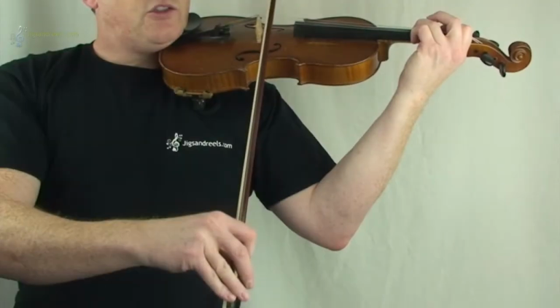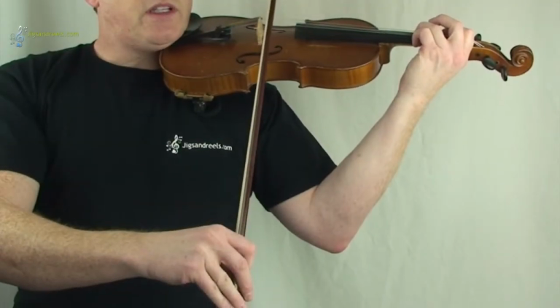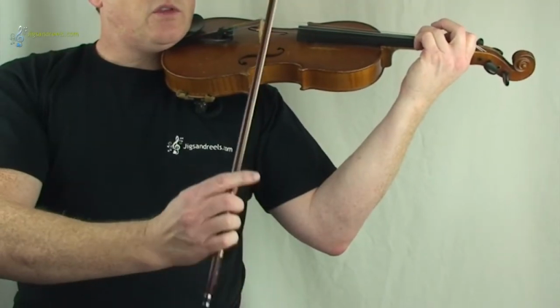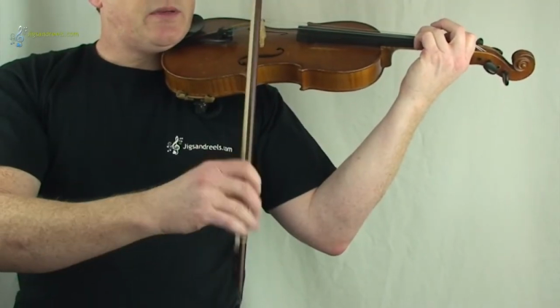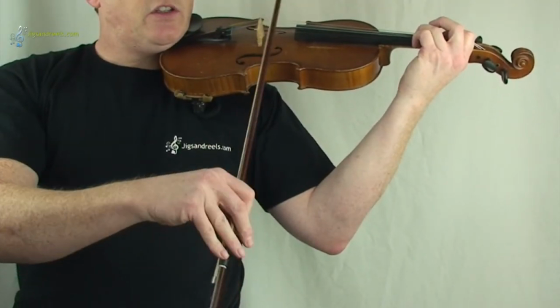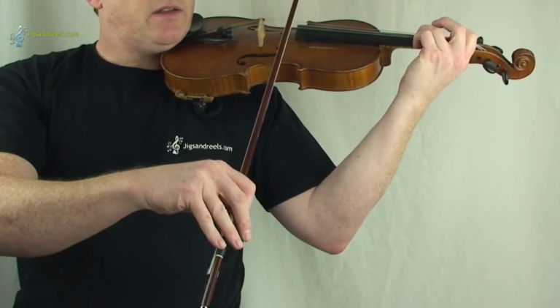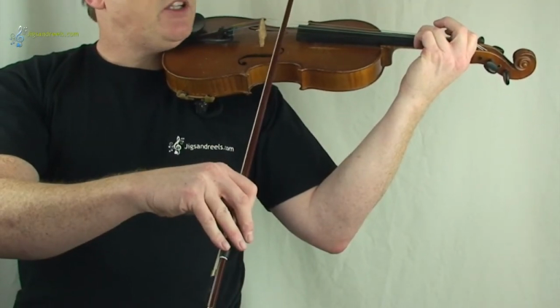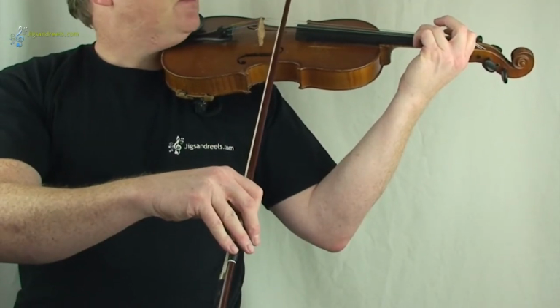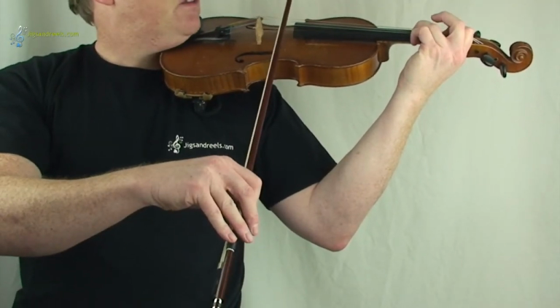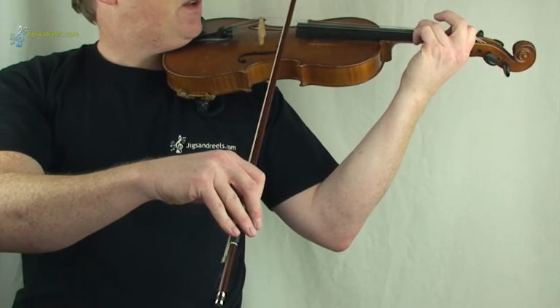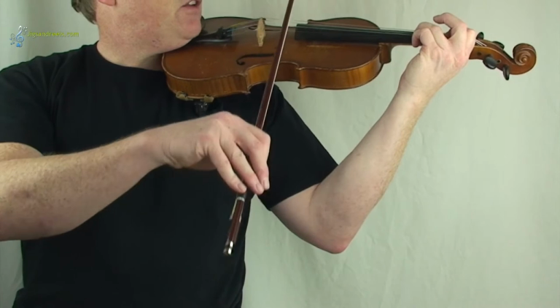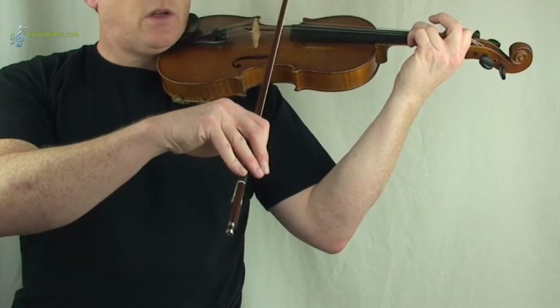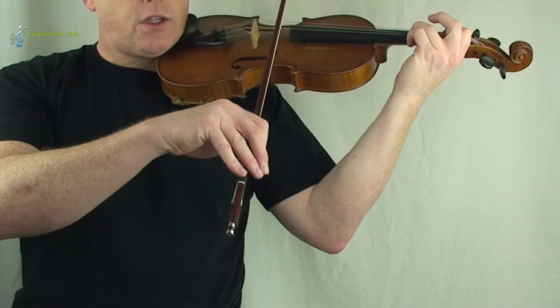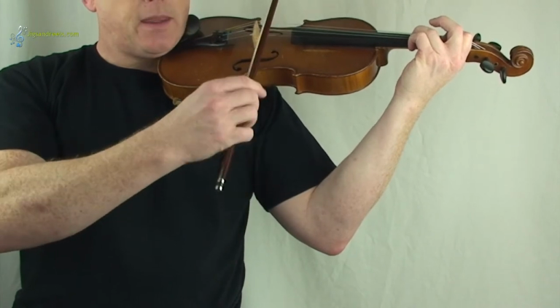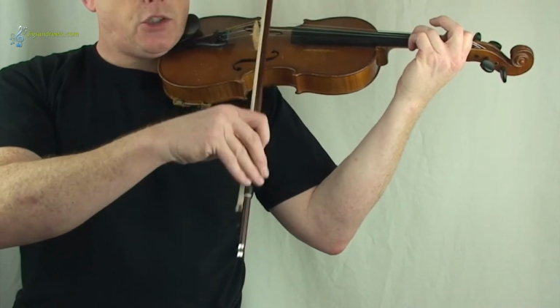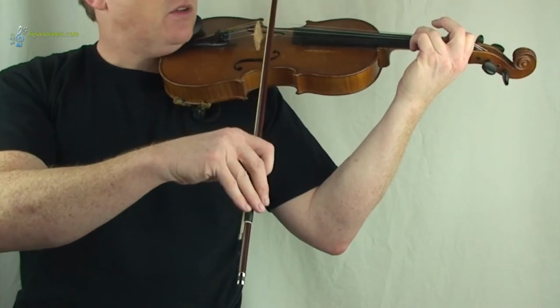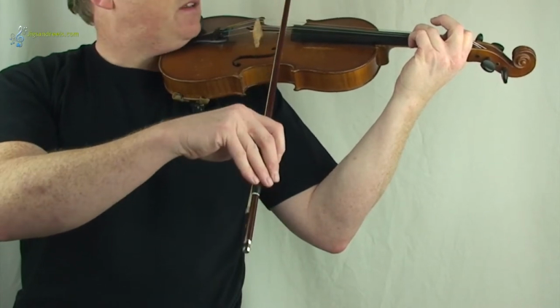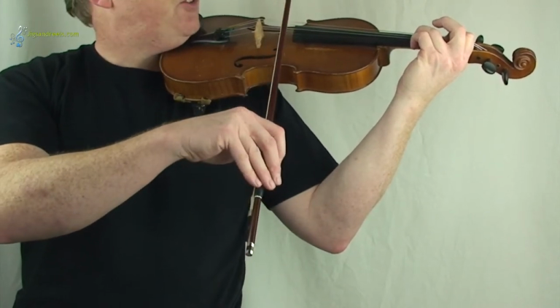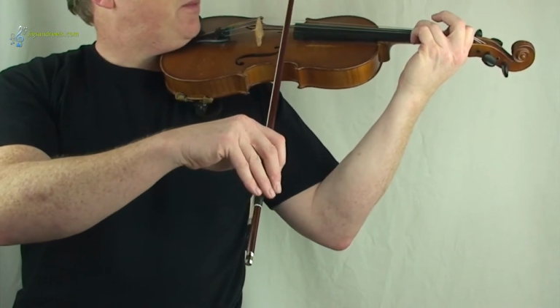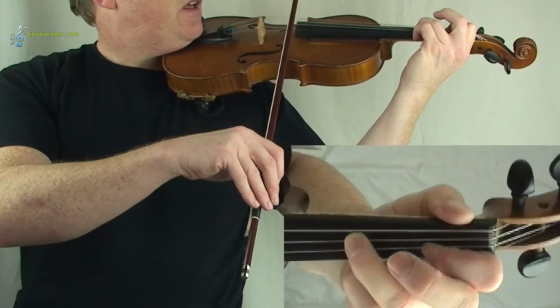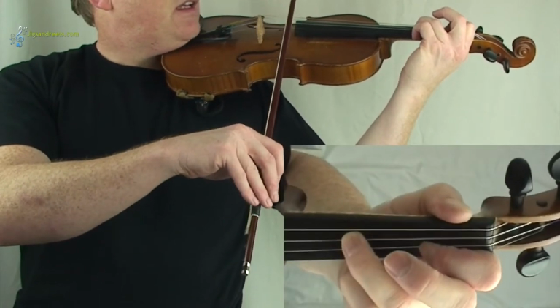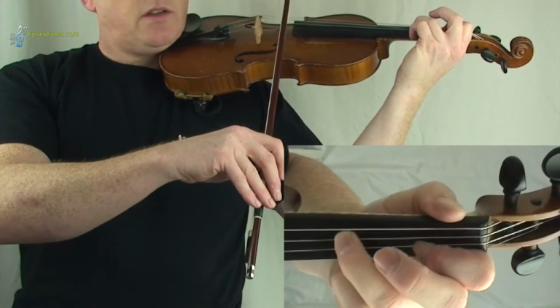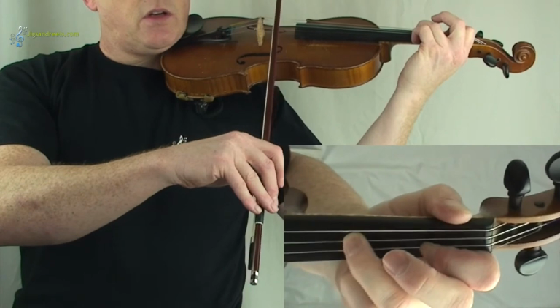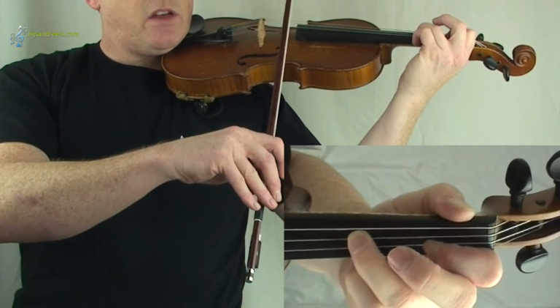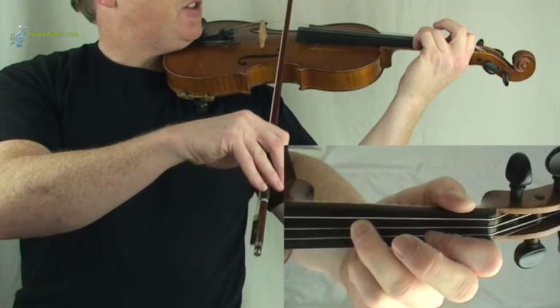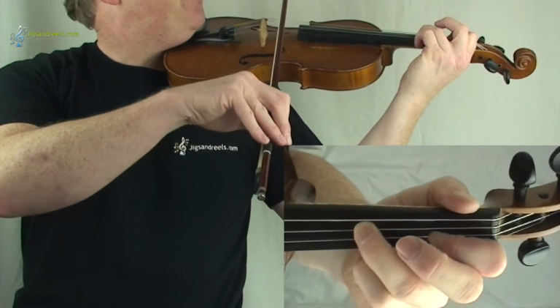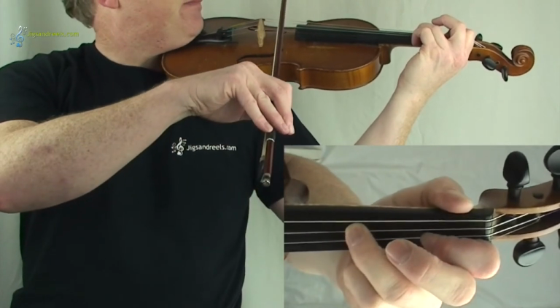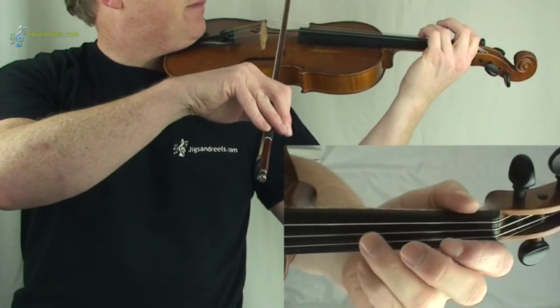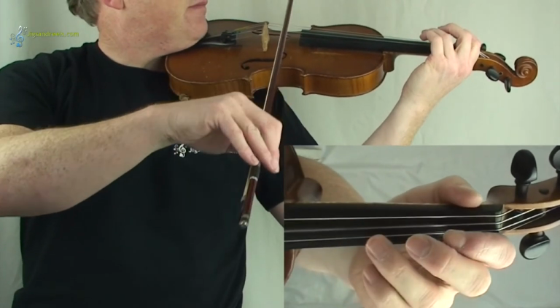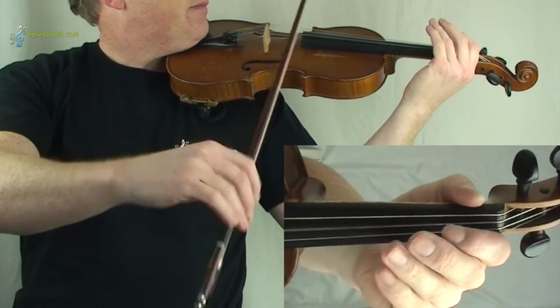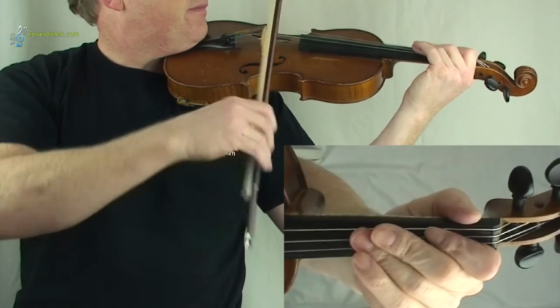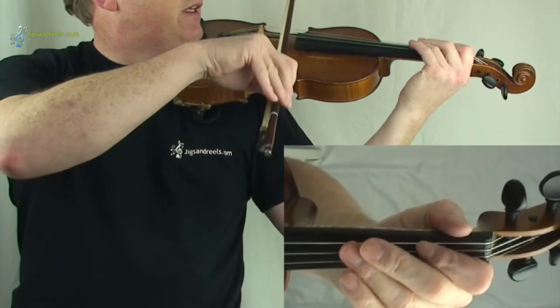Tune breakdown for Saddle the Pony on the fiddle. I'm going to play each part slowly and then you can follow along. Make sure your fiddle is tuned up and I'm going to start playing the first line. Here we go.